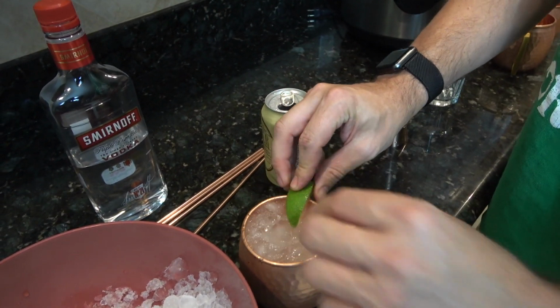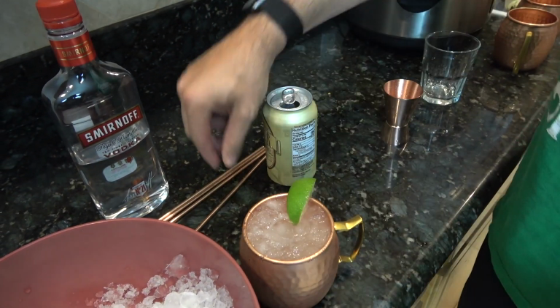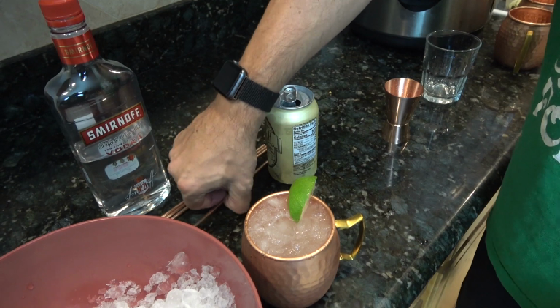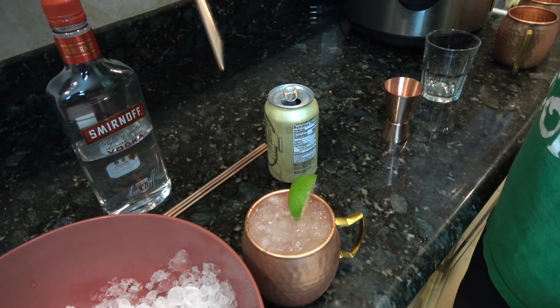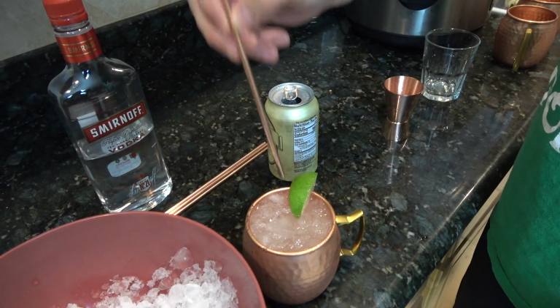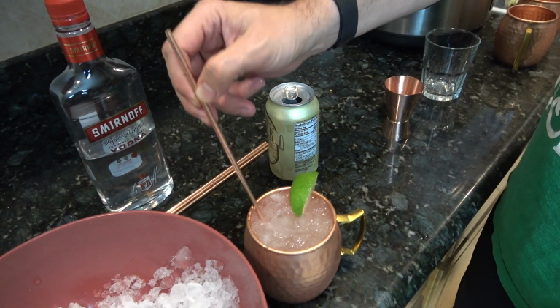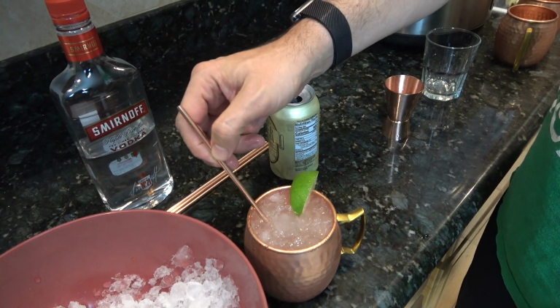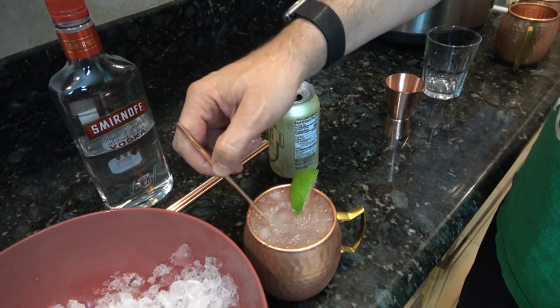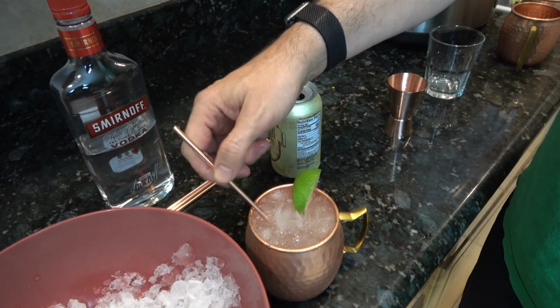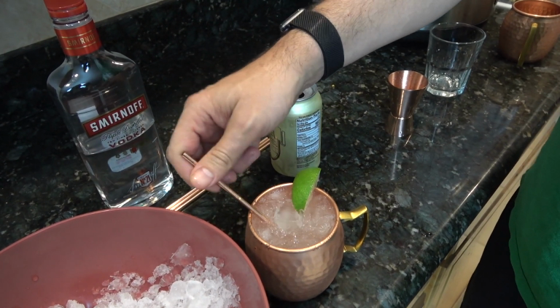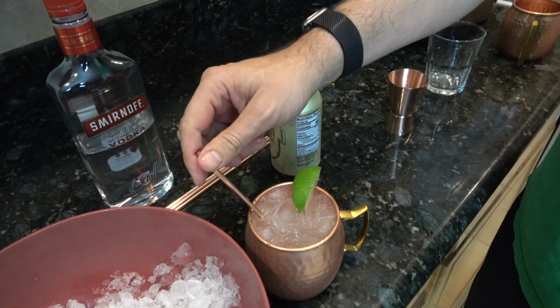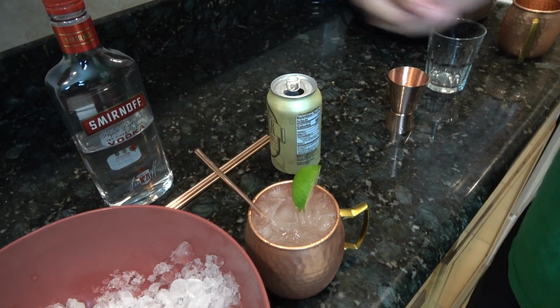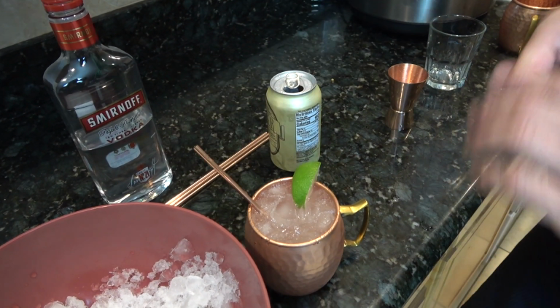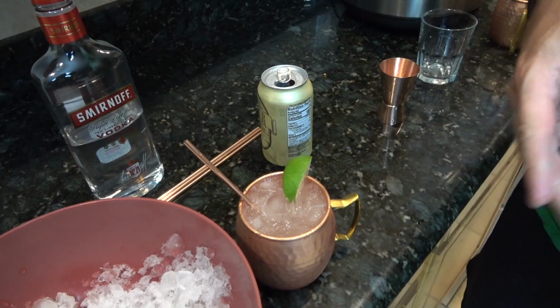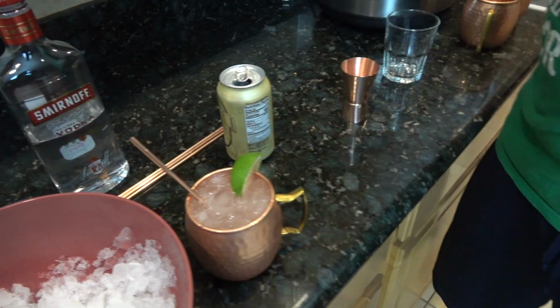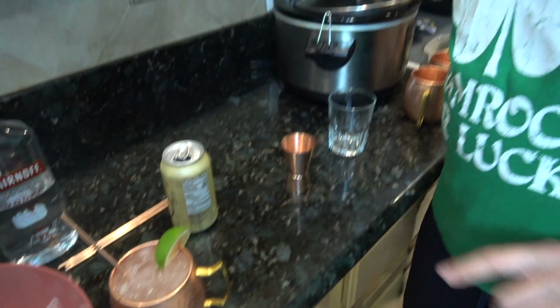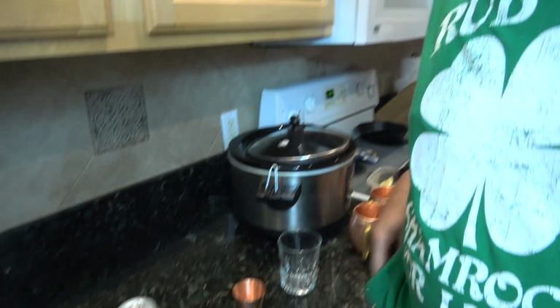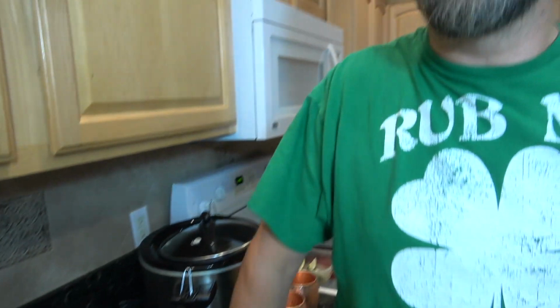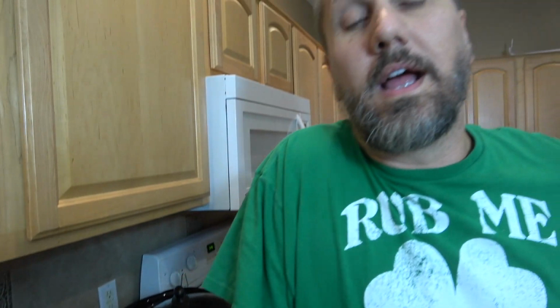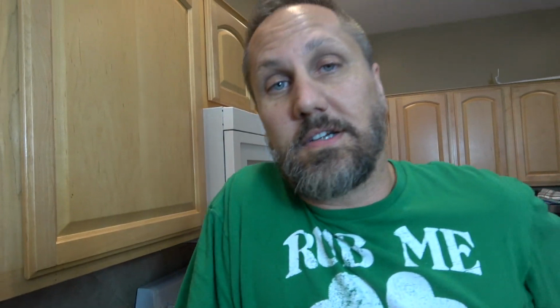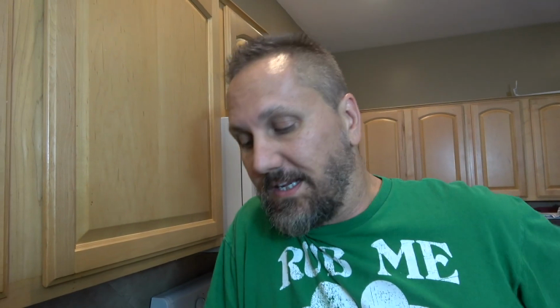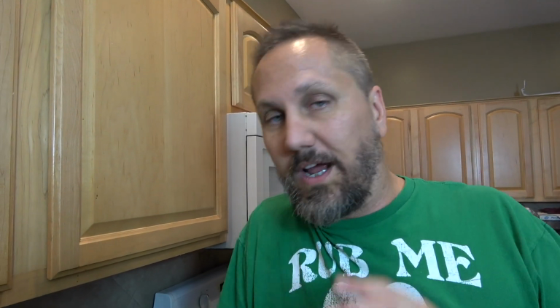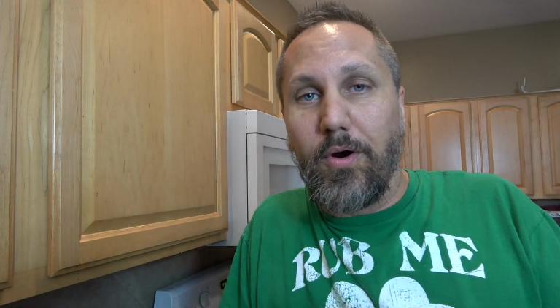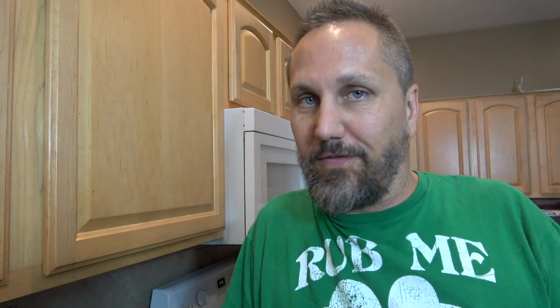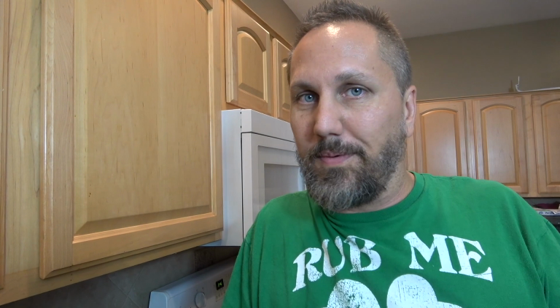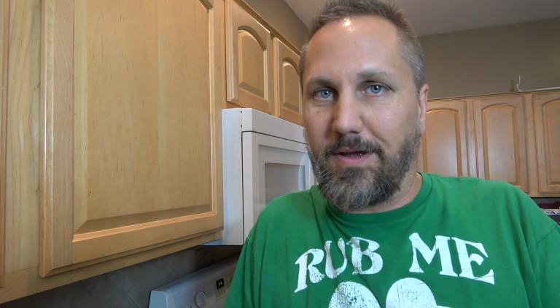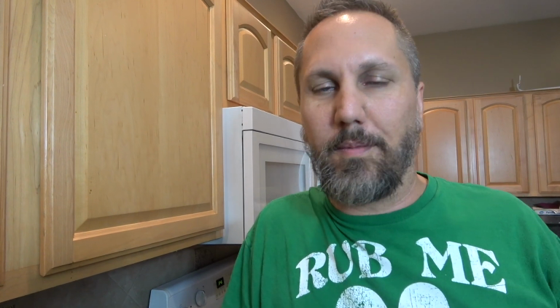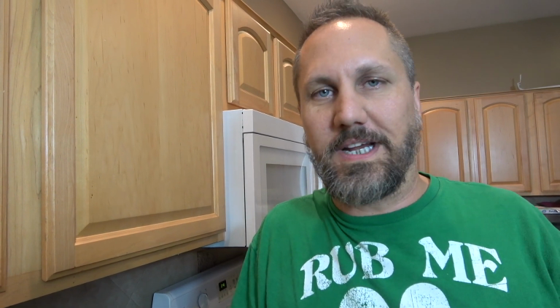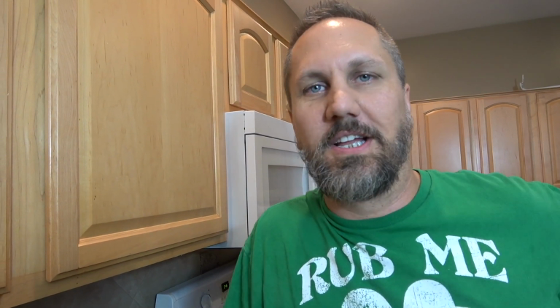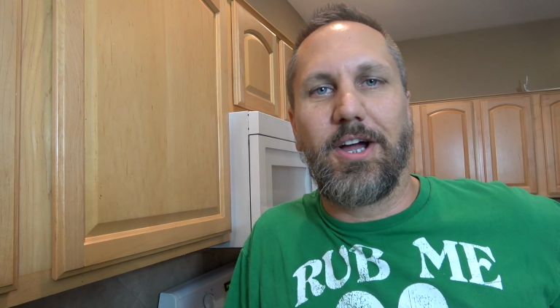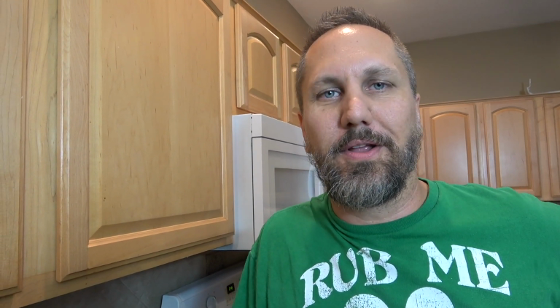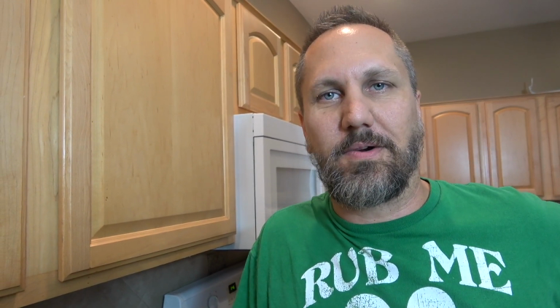Garnish with the lime wedge and of course you need your copper straw. And that's all there is to it guys — really easy to do and it's actually quite a tasty drink. I will warn you that first sip the carbonation might get you, but otherwise it's great.